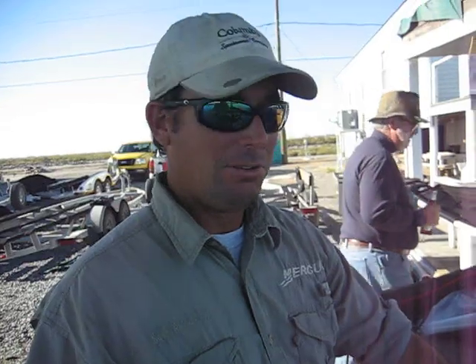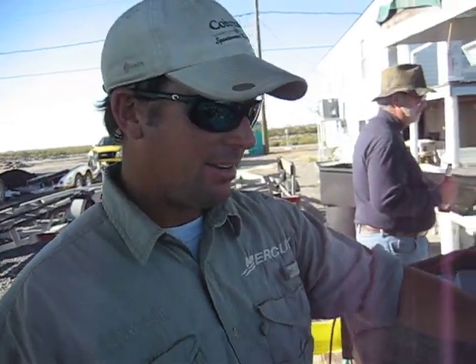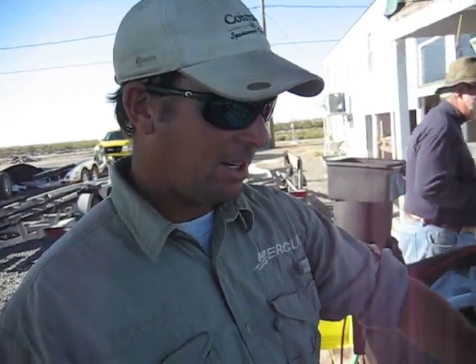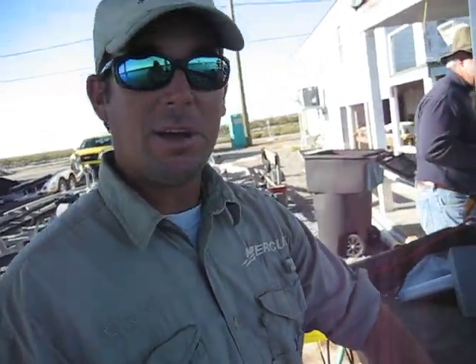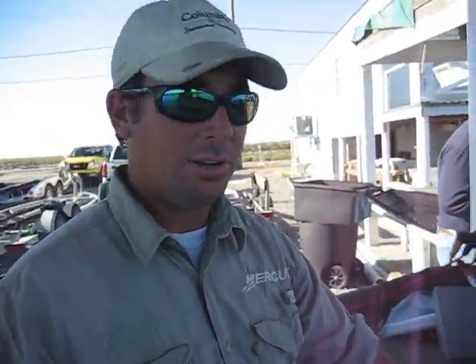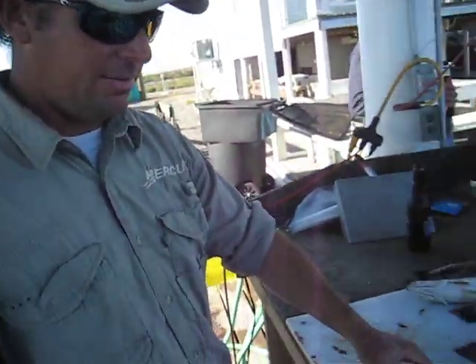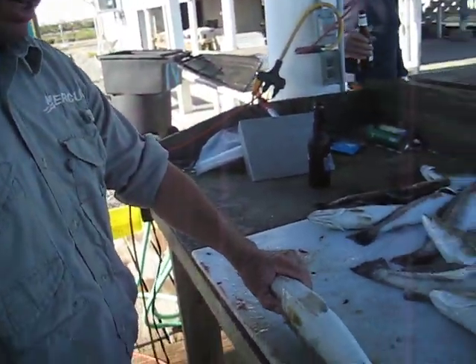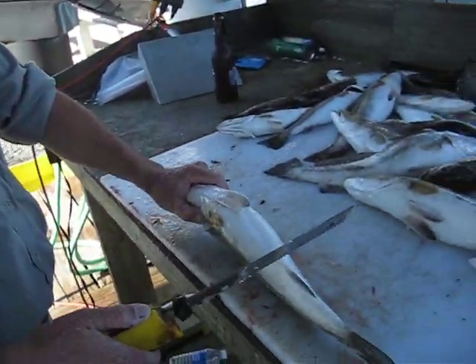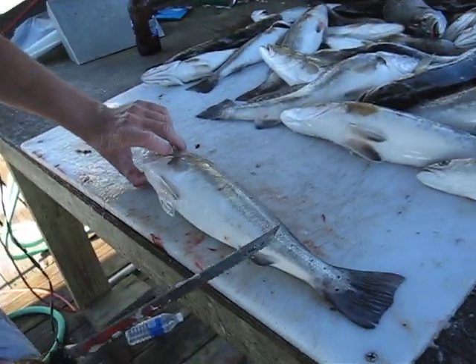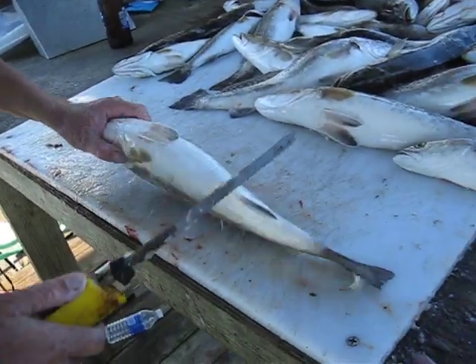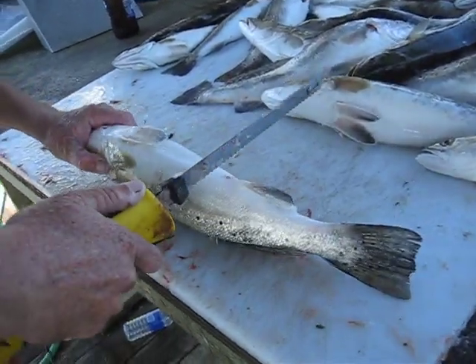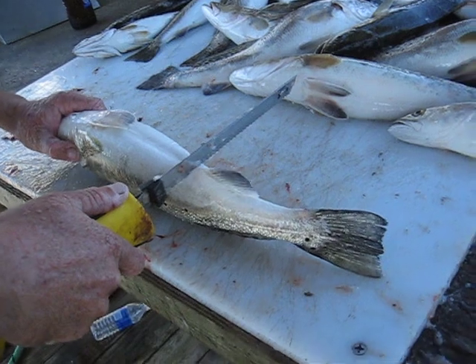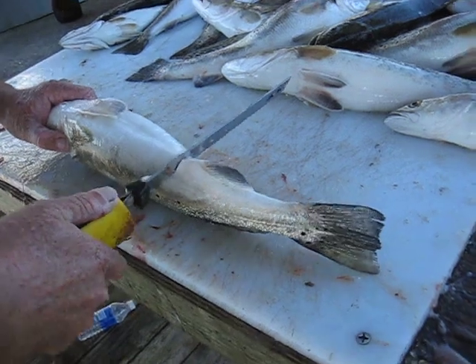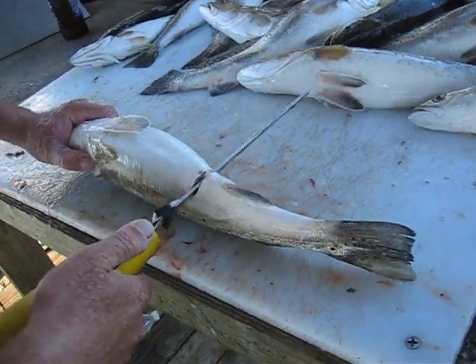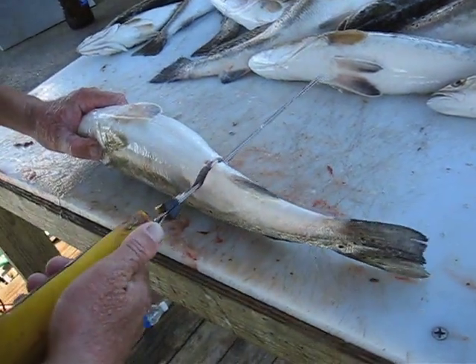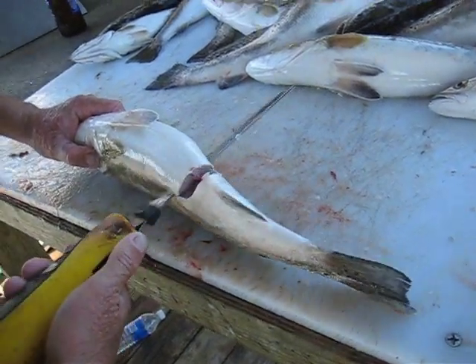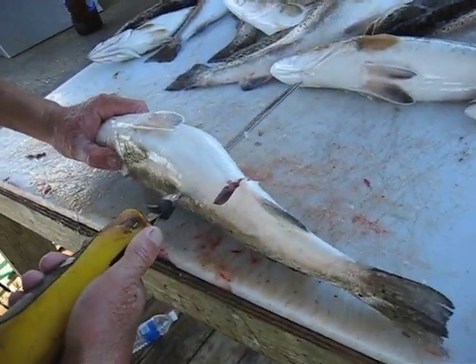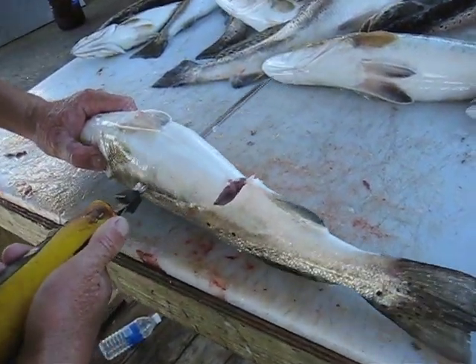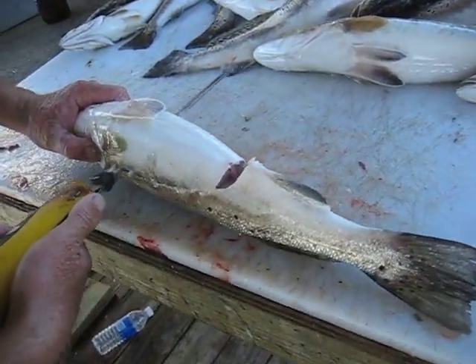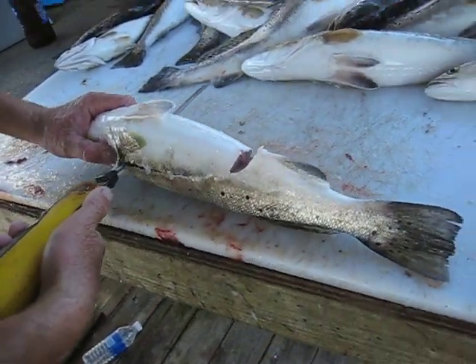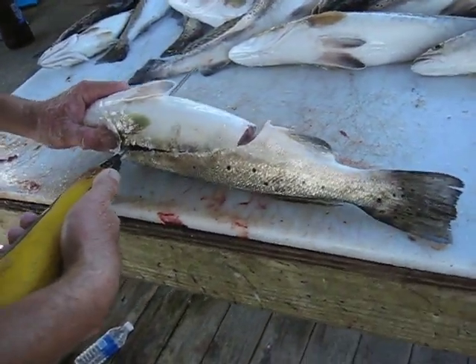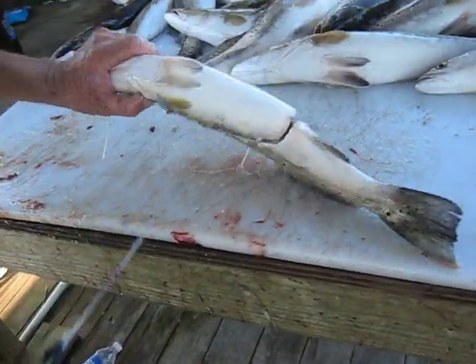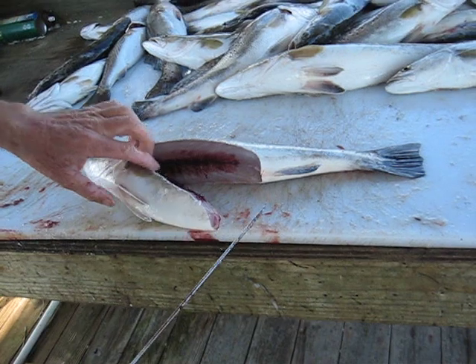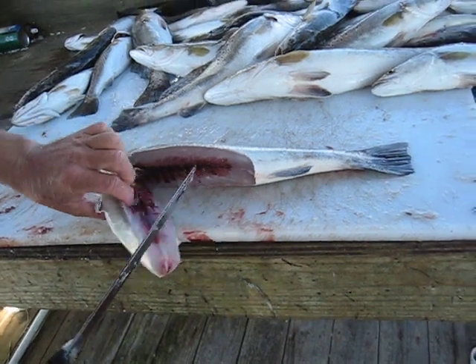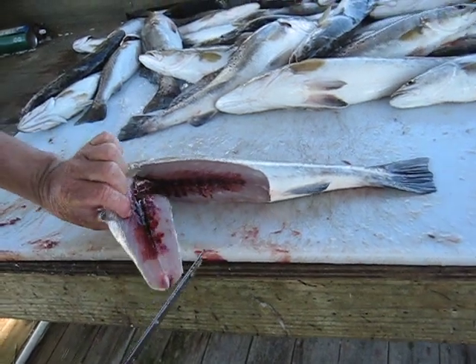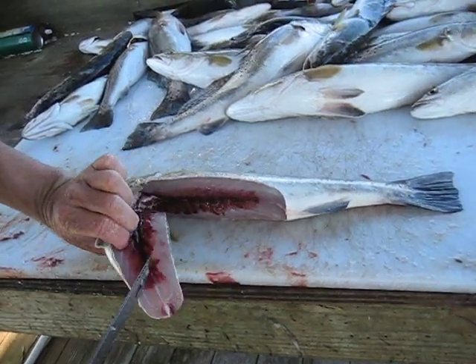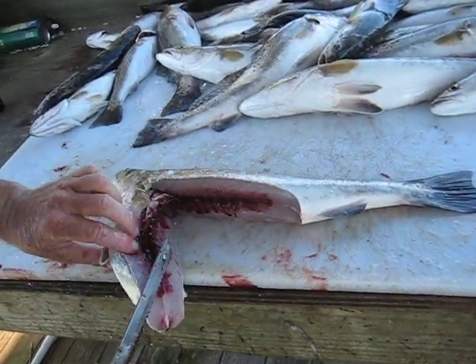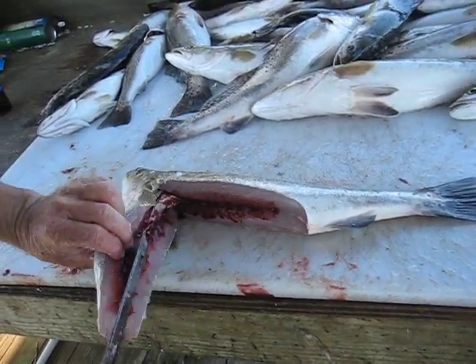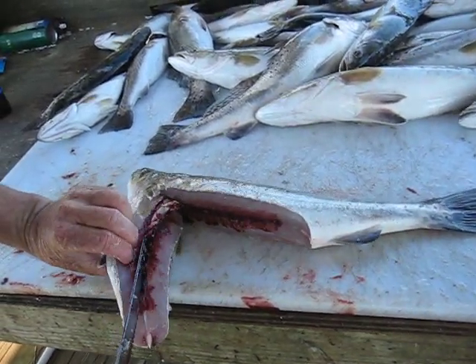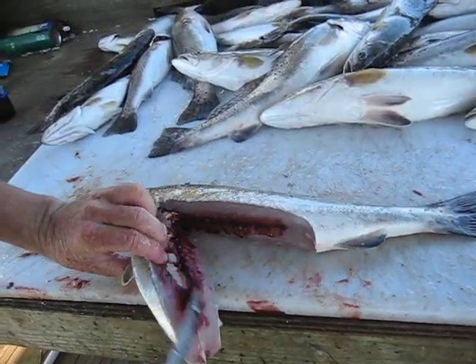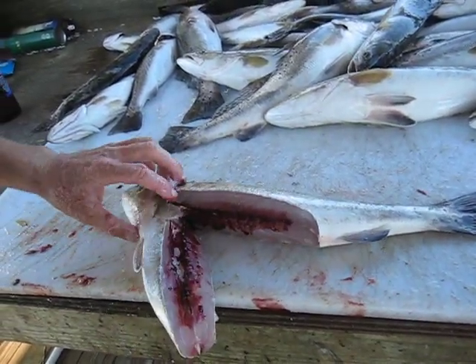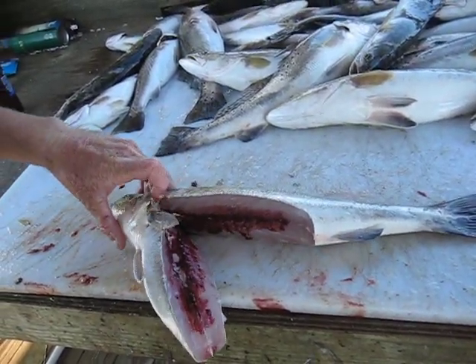Alright, we're cleaning speckled trout today after a good day of fishing. We're going to start right here on the belly of the trout. Filet up towards the gills. What that does is it takes out the air bladder and the ribs all in the same motion.